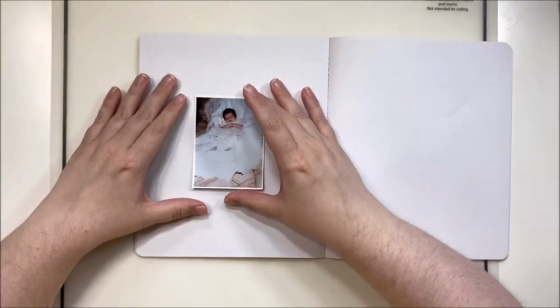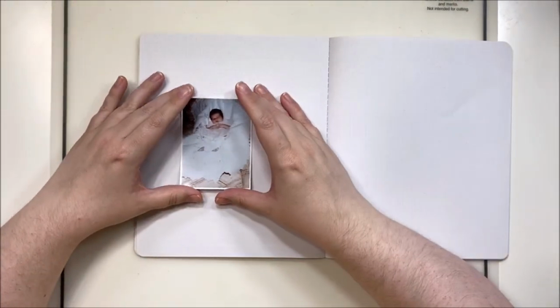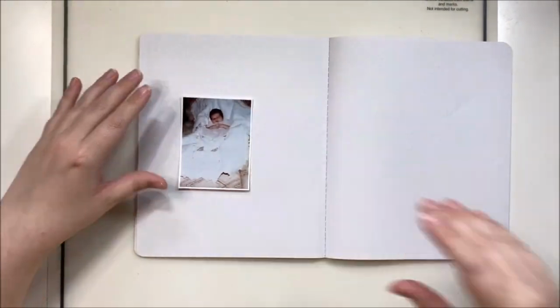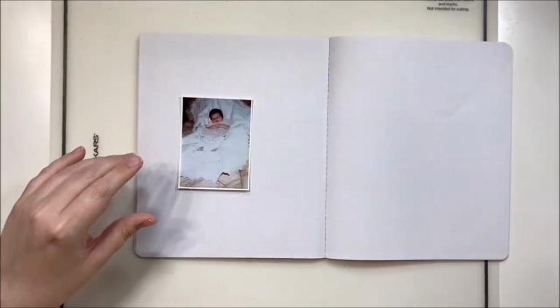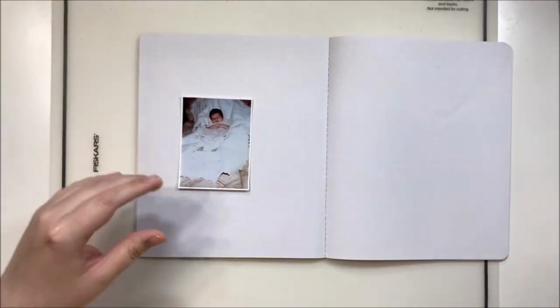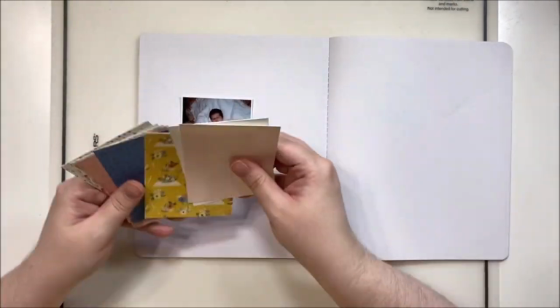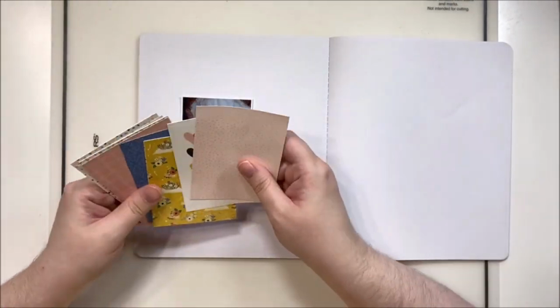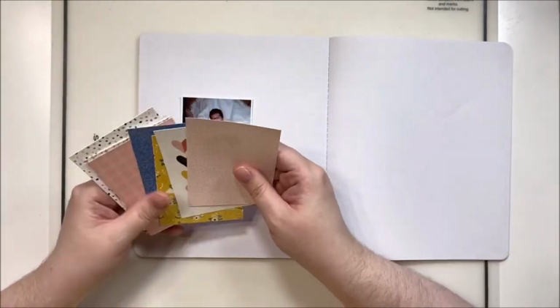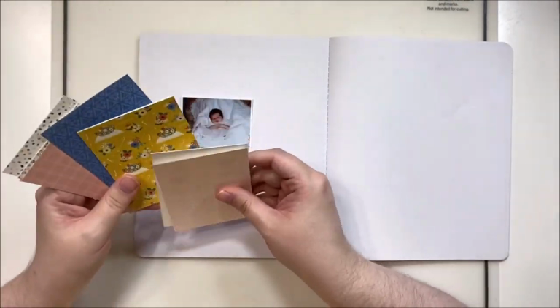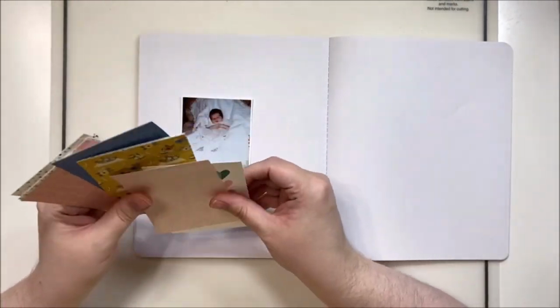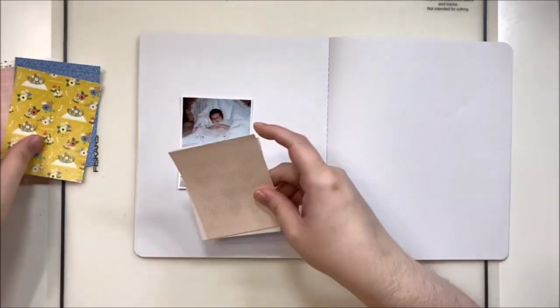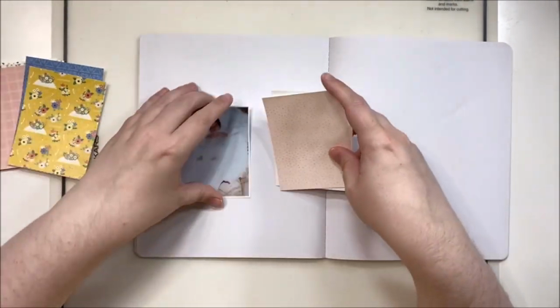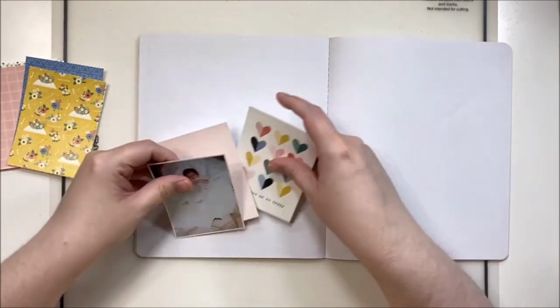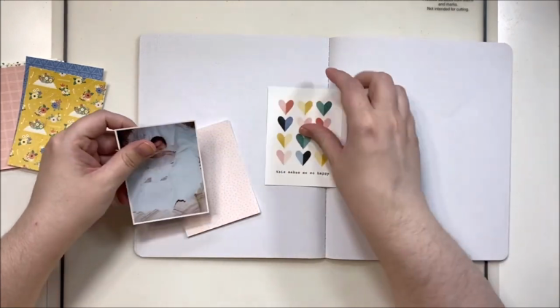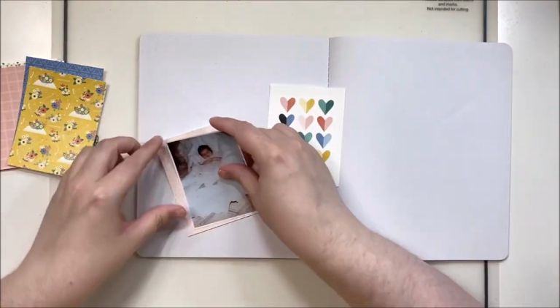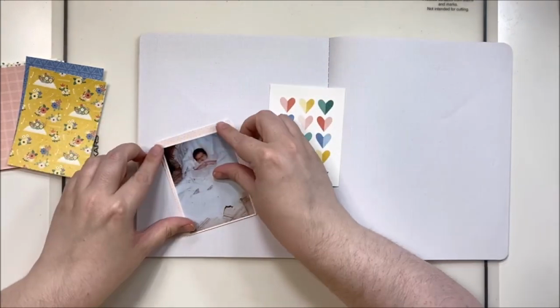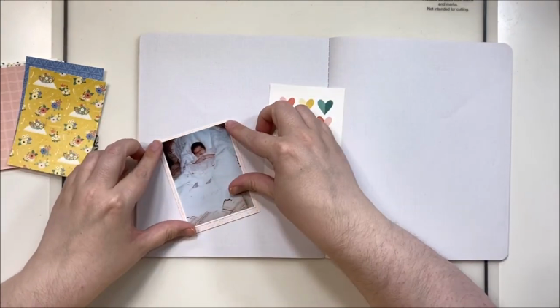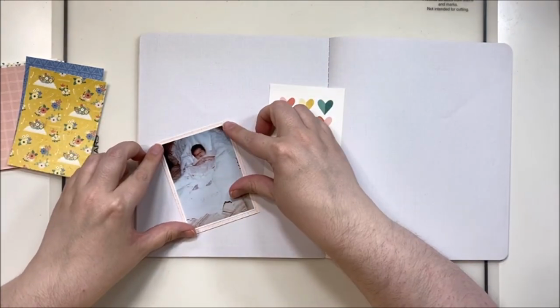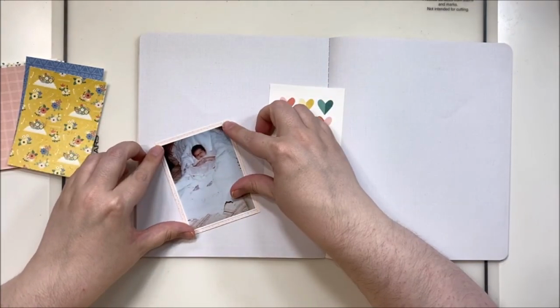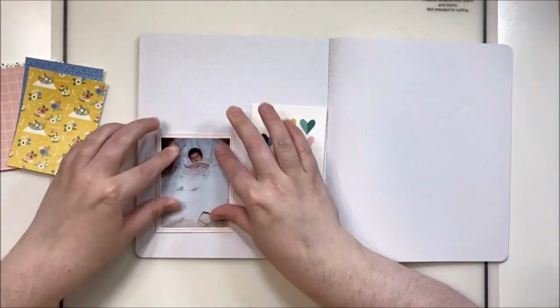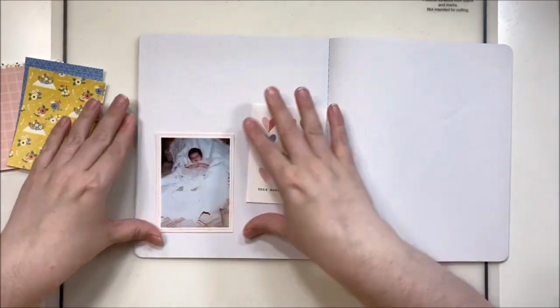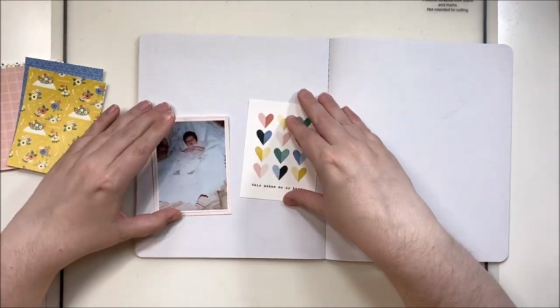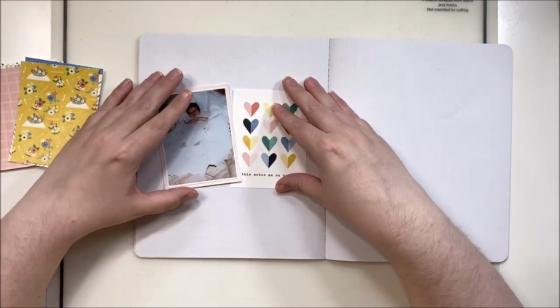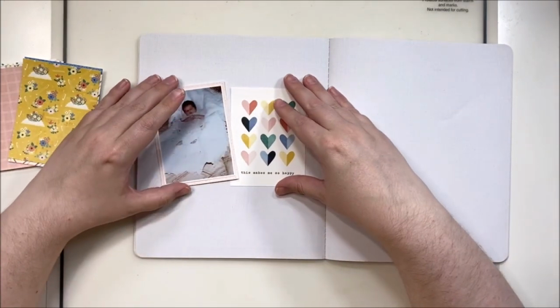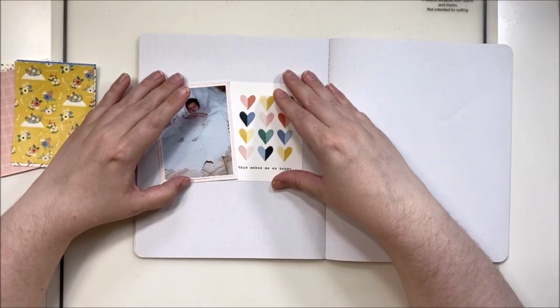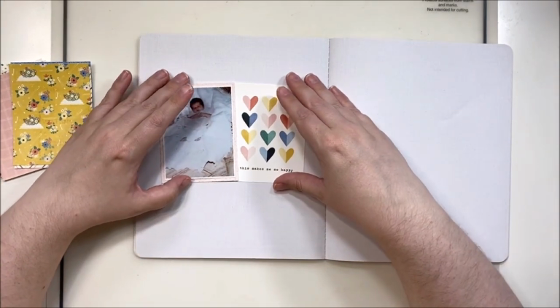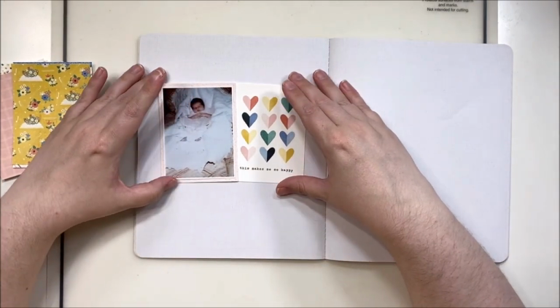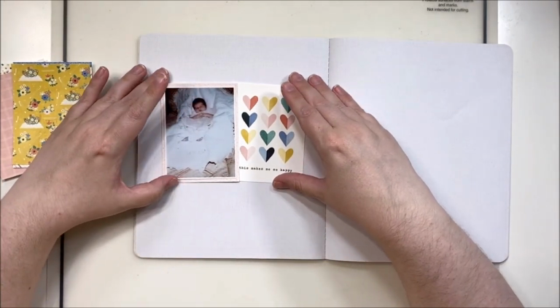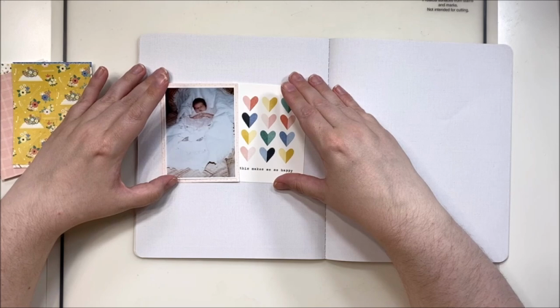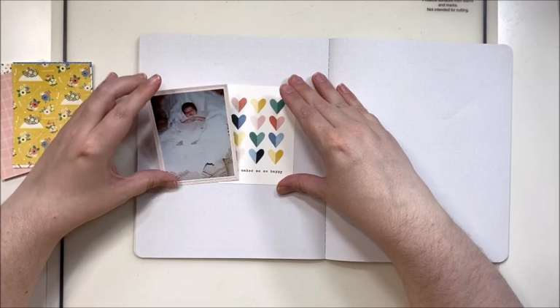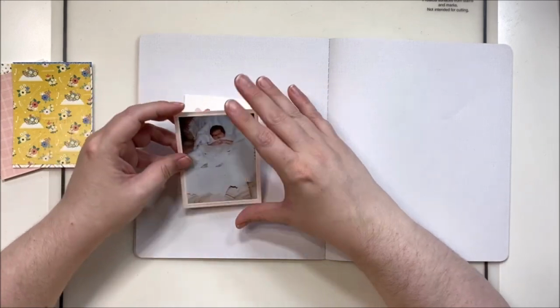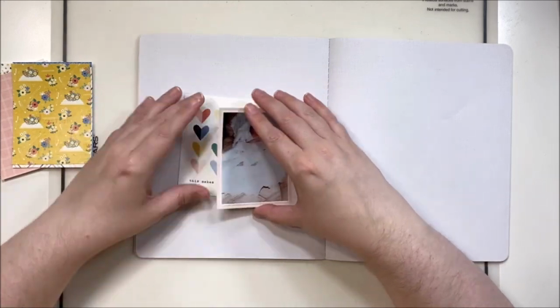Today's sketch is one that I created — it was at the beginning of the video but you can also check it out in our Scraptember Facebook group — and we're mixing it in with the prompt: Something You've Been Hoarding.